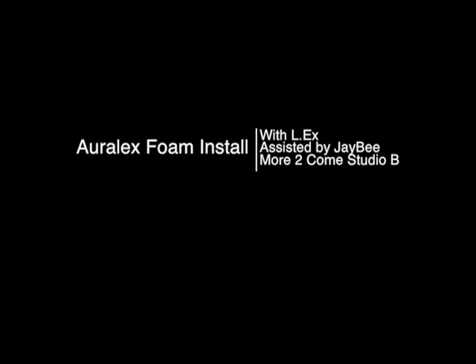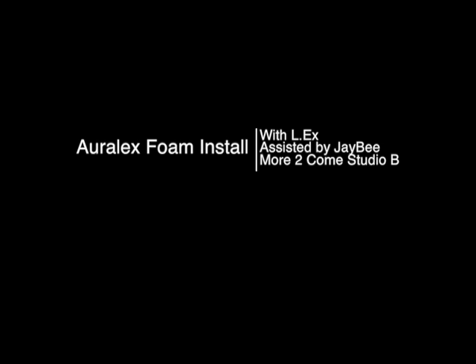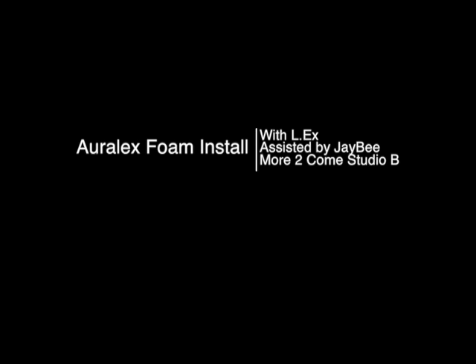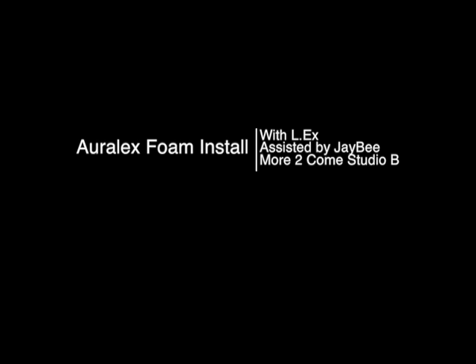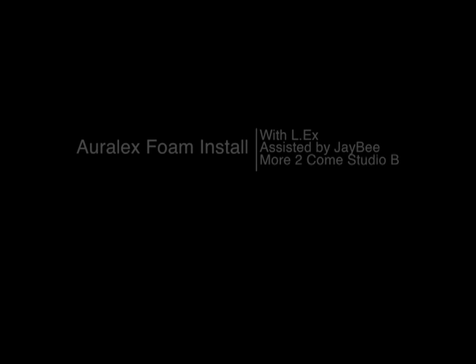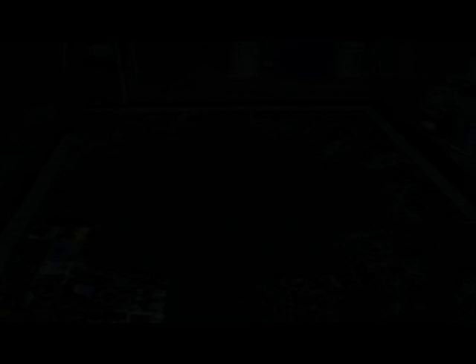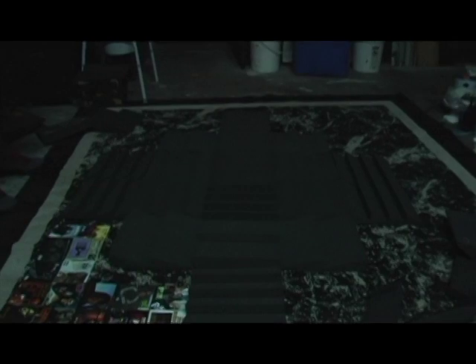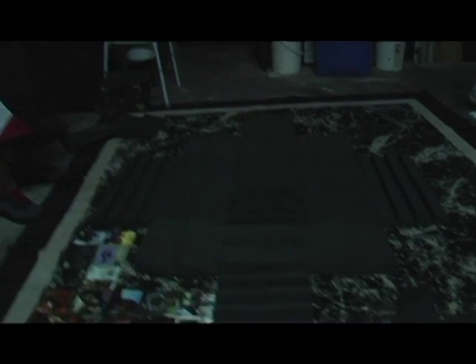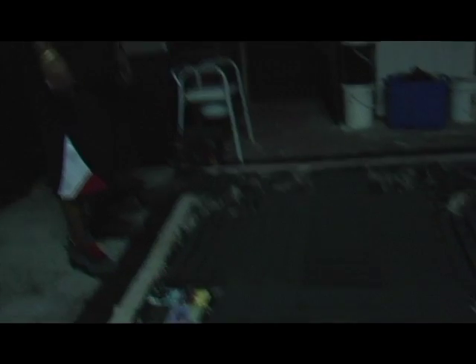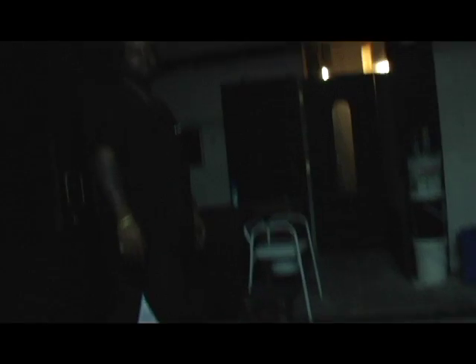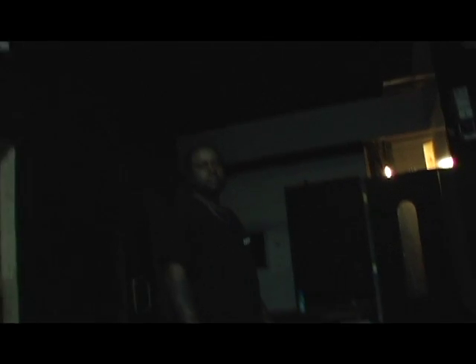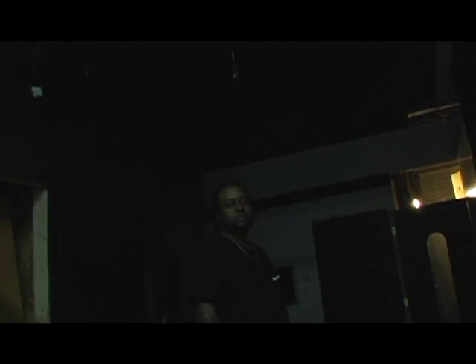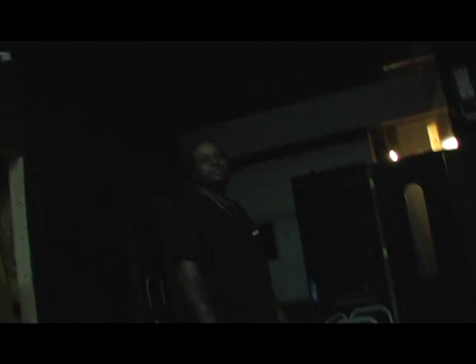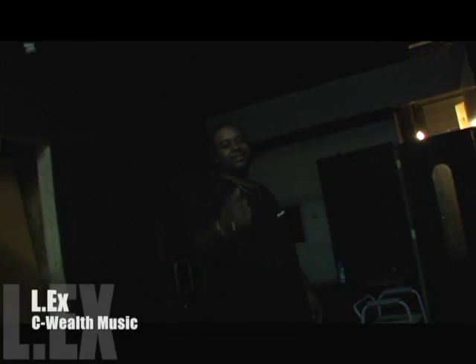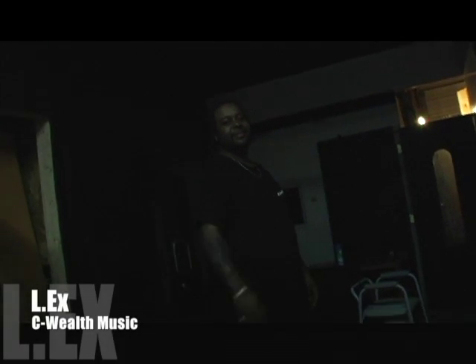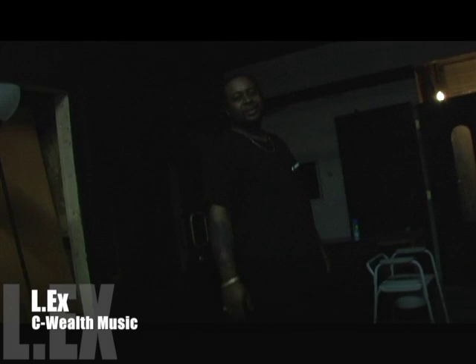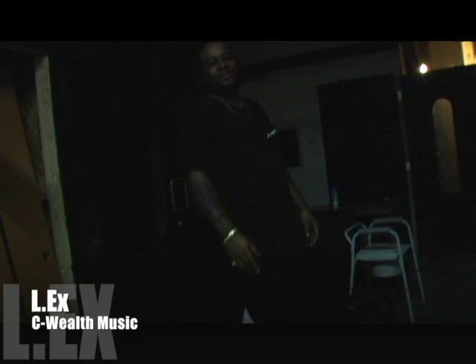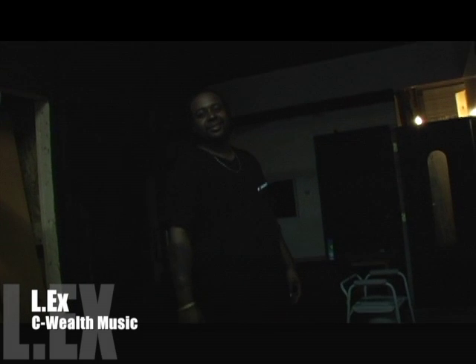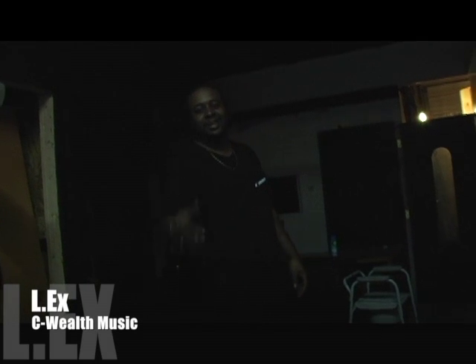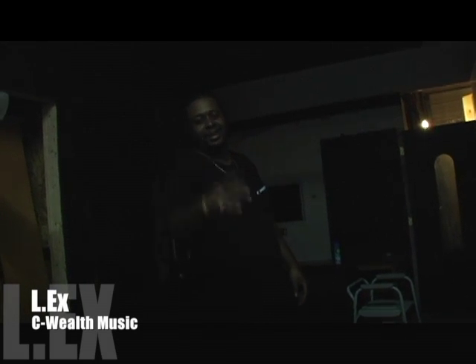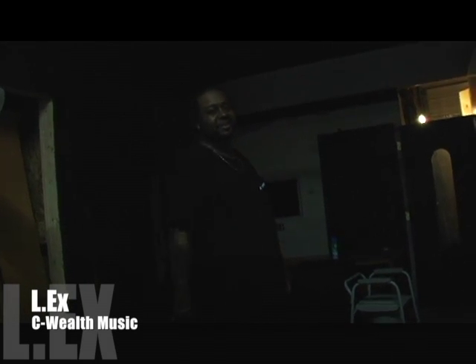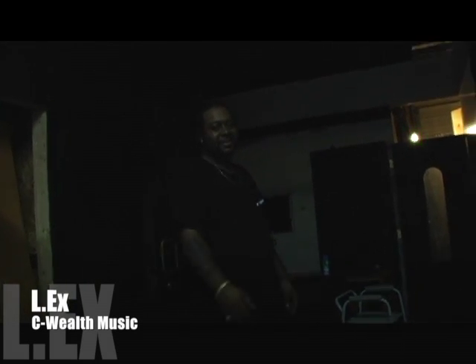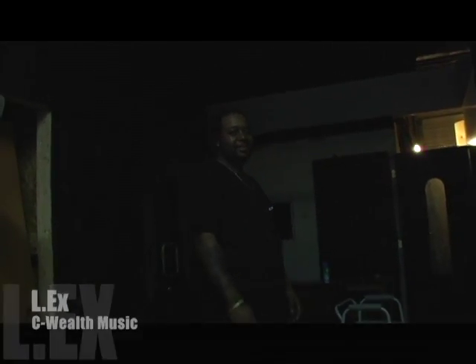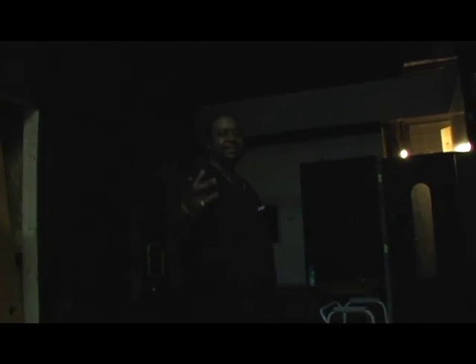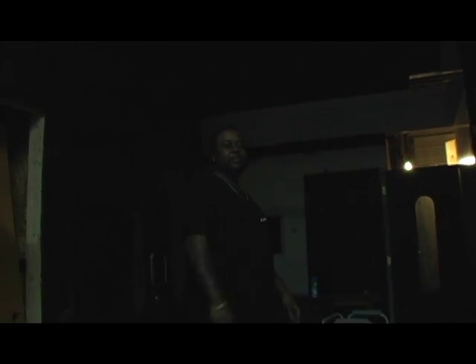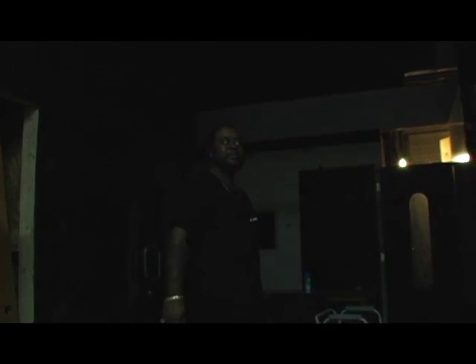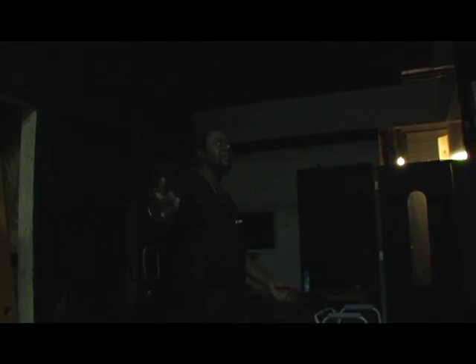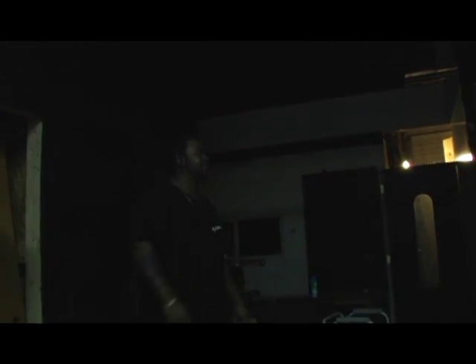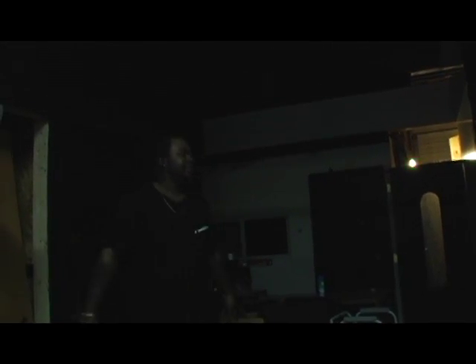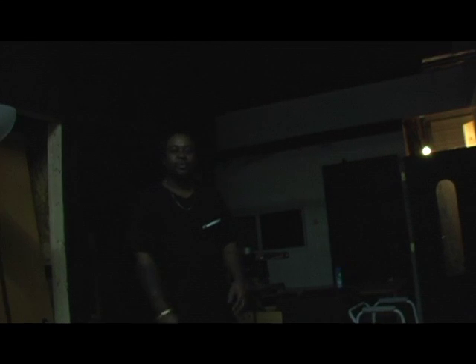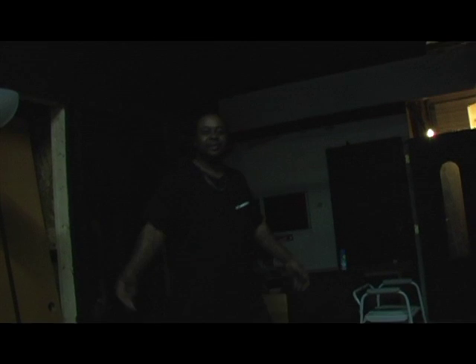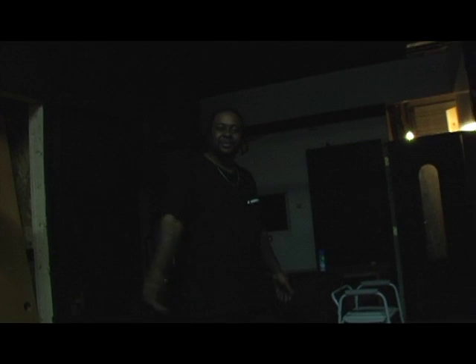Seawolf Scouting — it's a dynasty over here, baby. L.E.X. Seawolf Music. We in More to Come Music Studios.